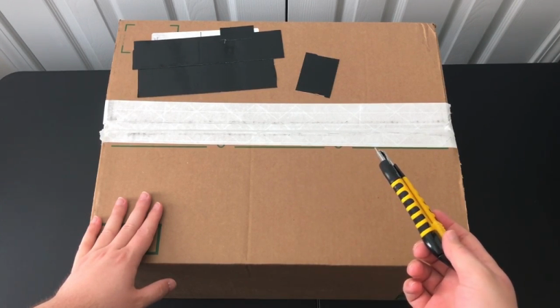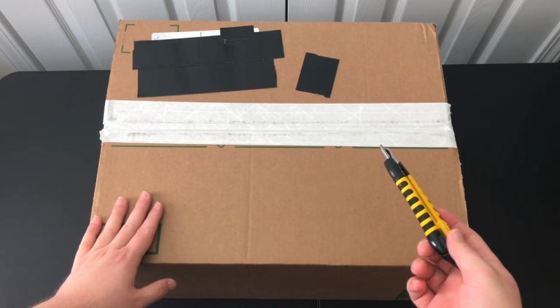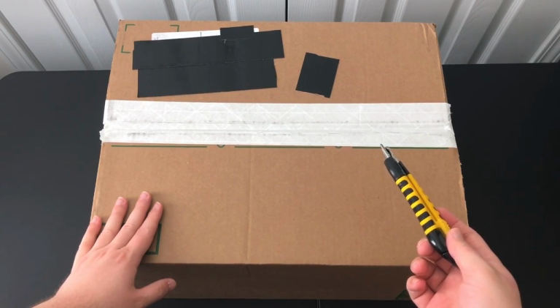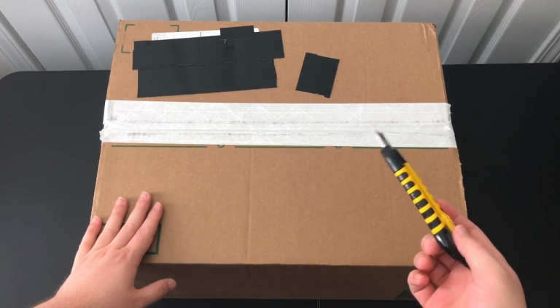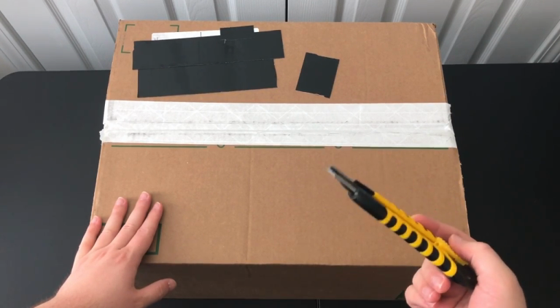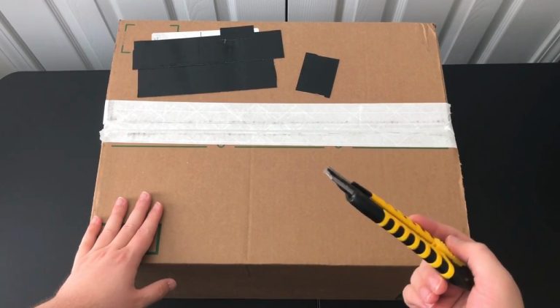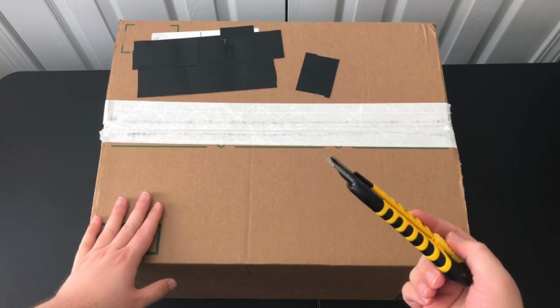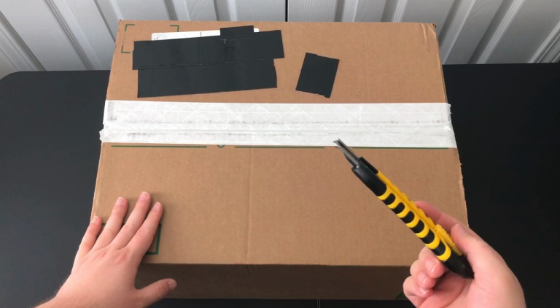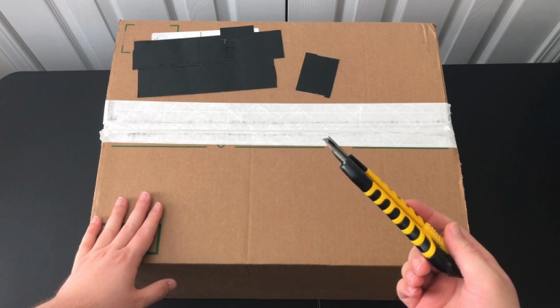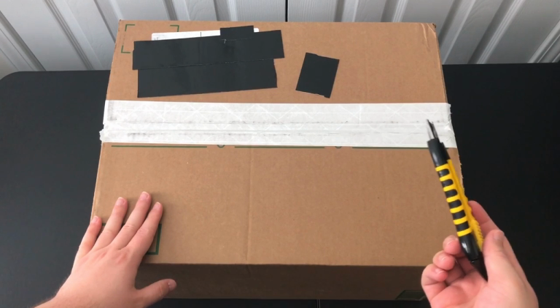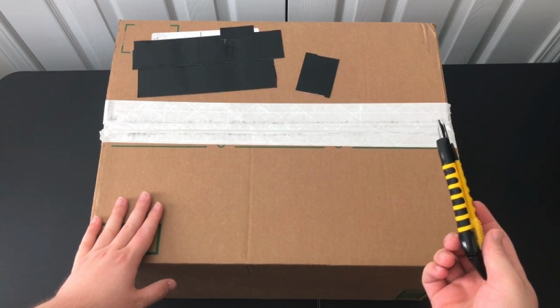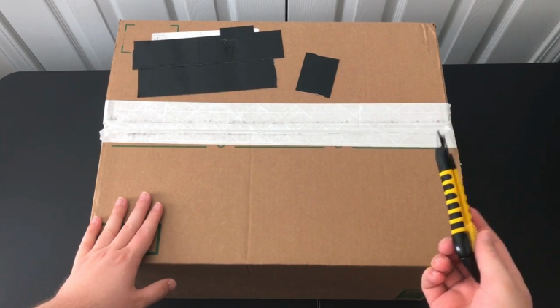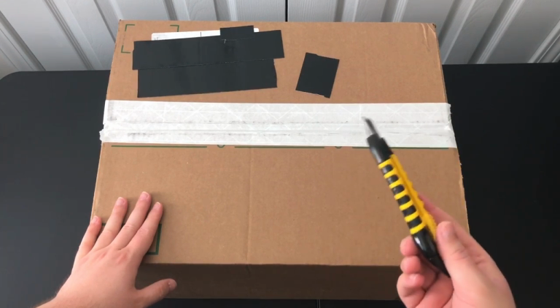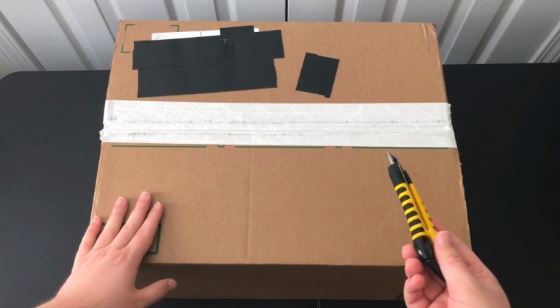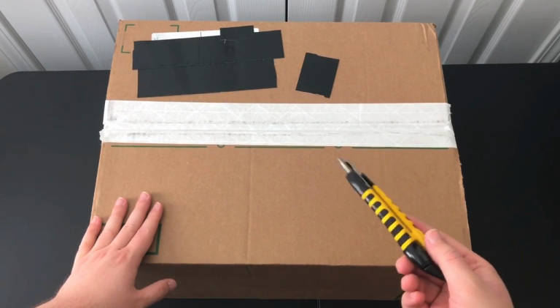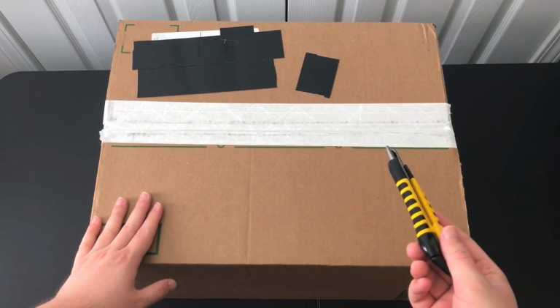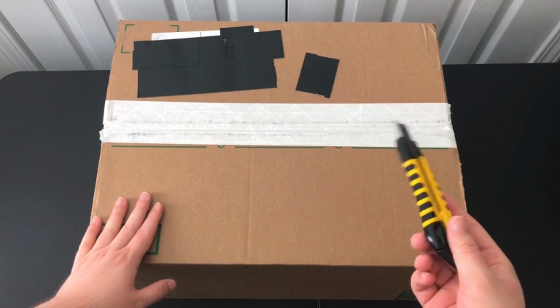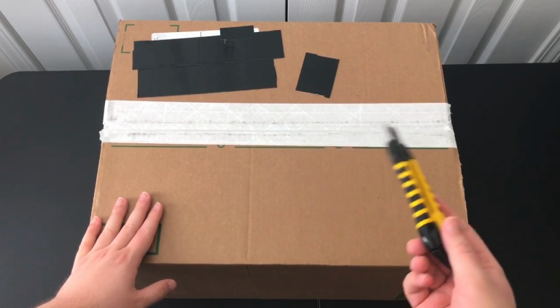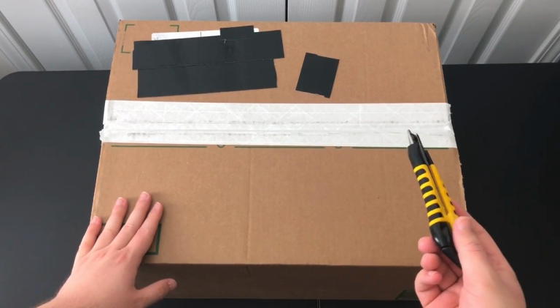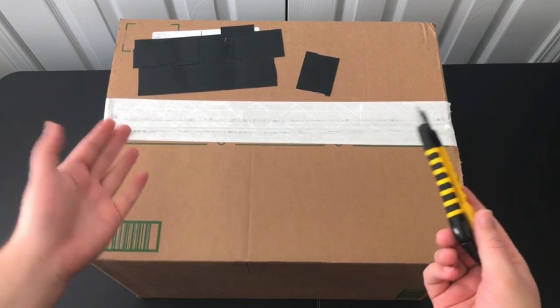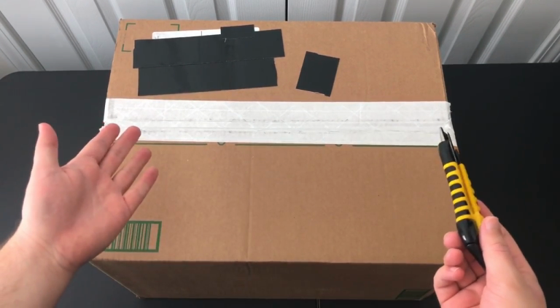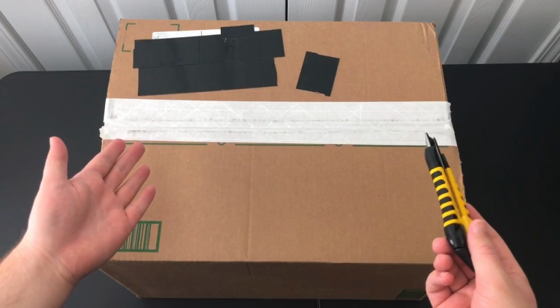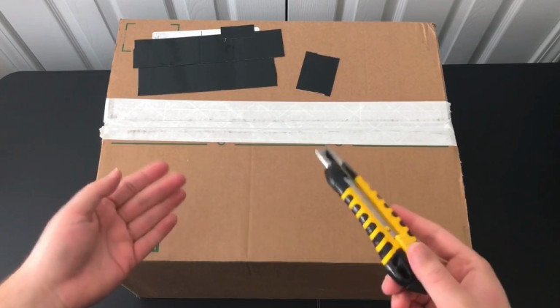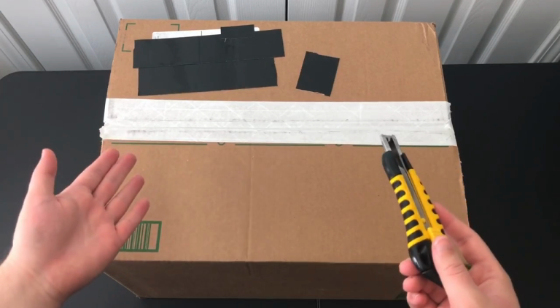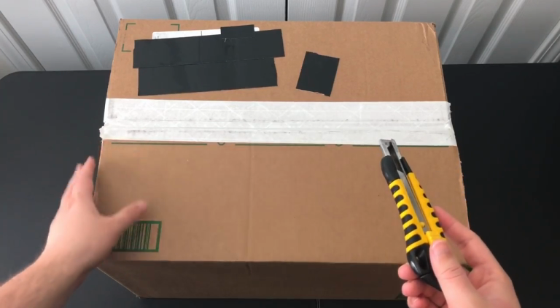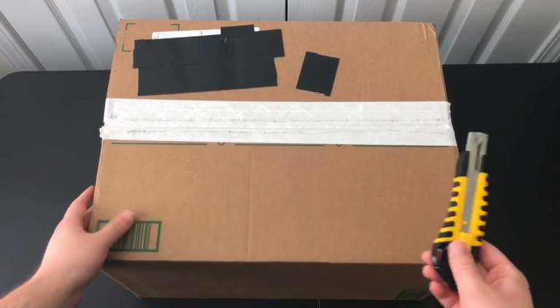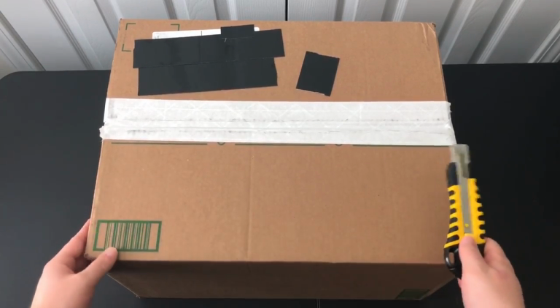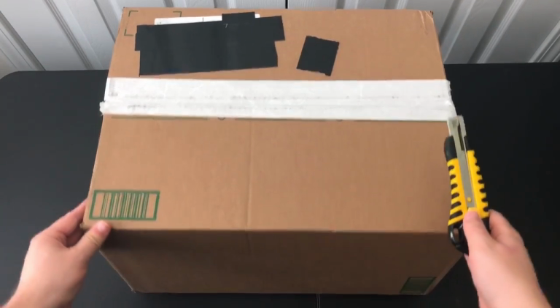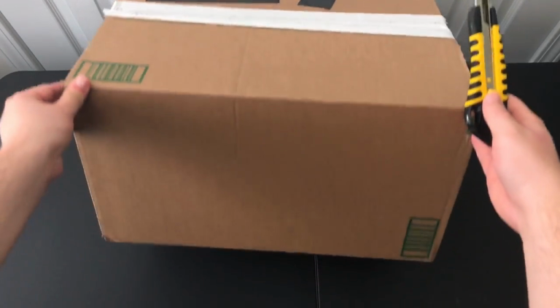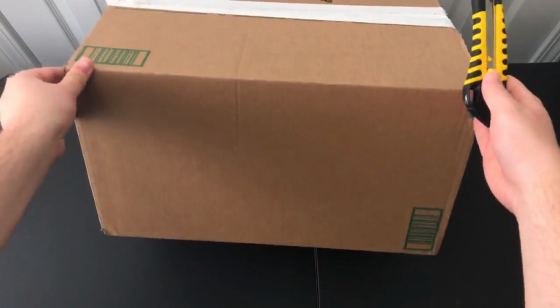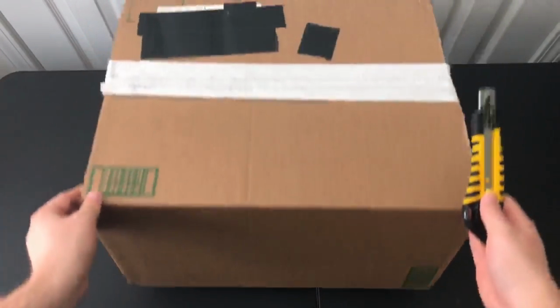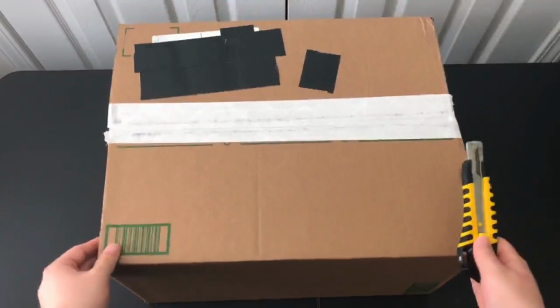They sent me an email and said, hey, would you like to check out this blaster? I said, sure, let's take a look at it. With that being said, my opinions are my own. I'm going to be totally unbiased. If there's something I like about it, I'll be sure to tell you. And if there's something I don't, I'll share that with you as well.